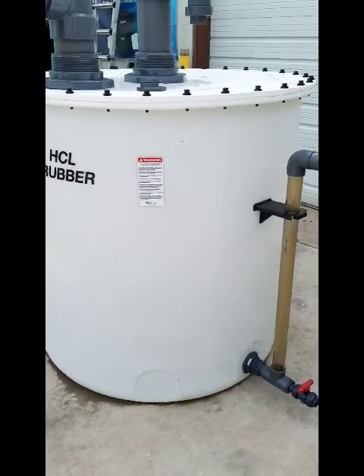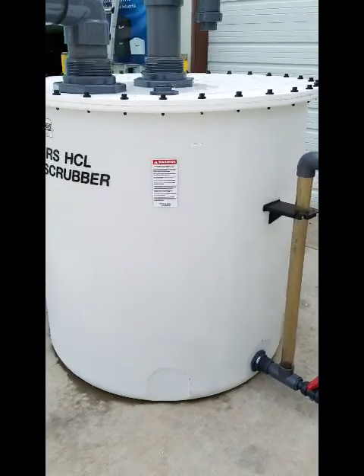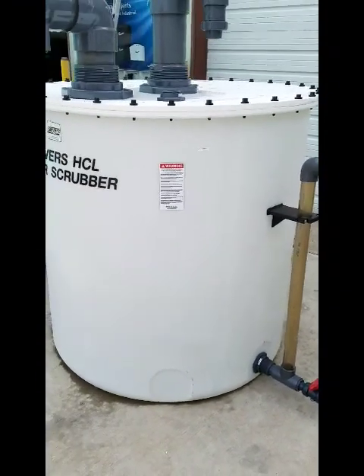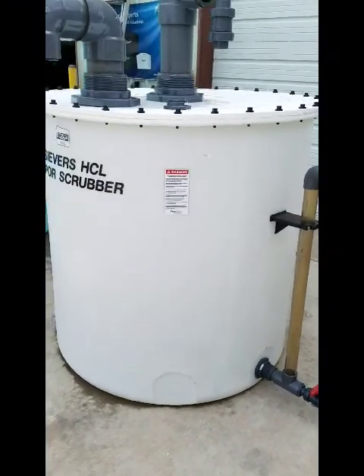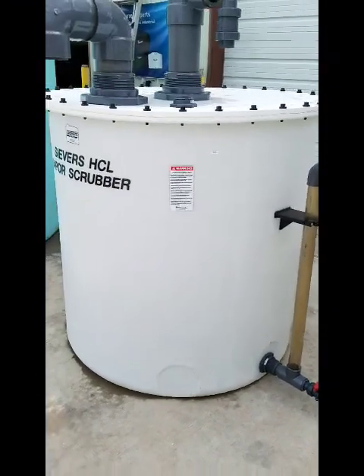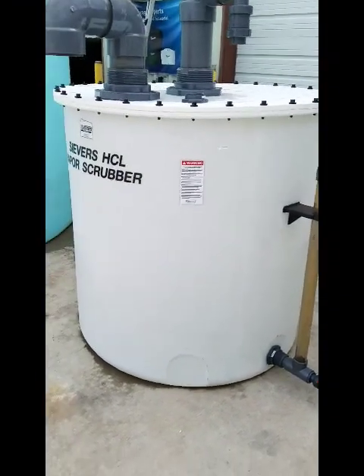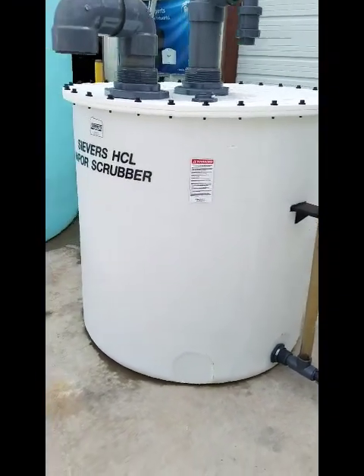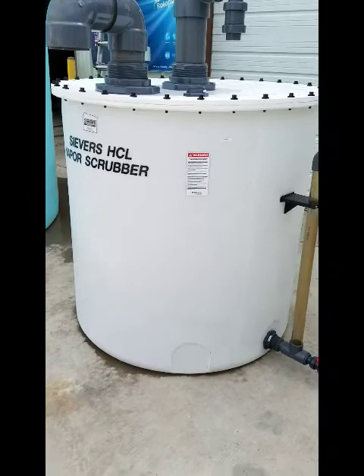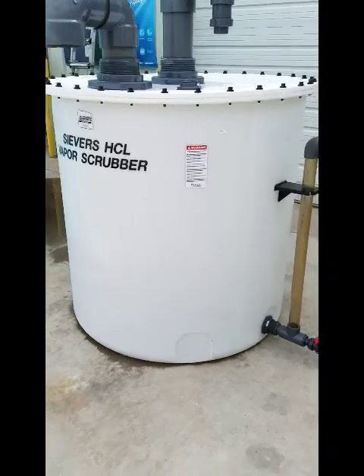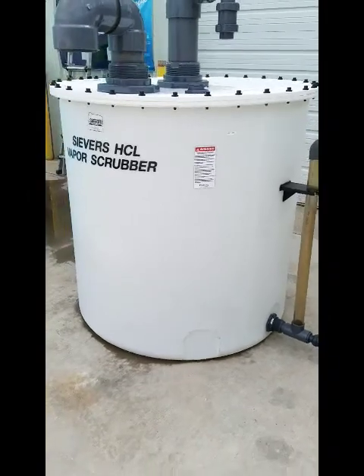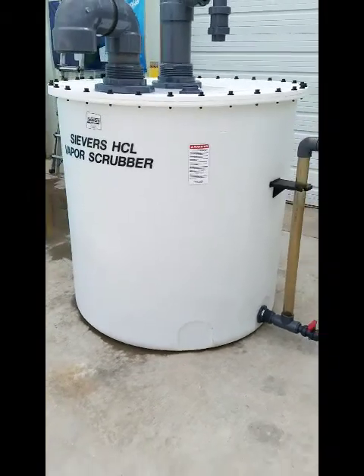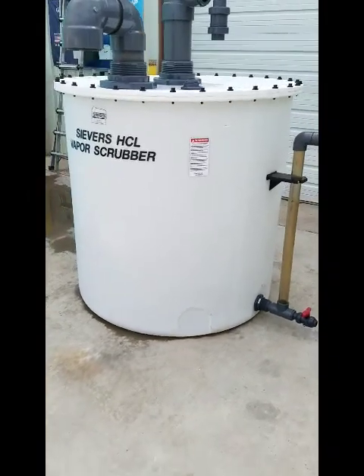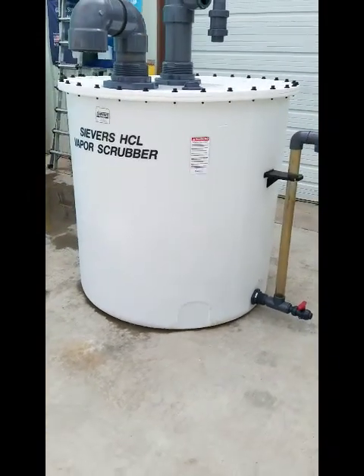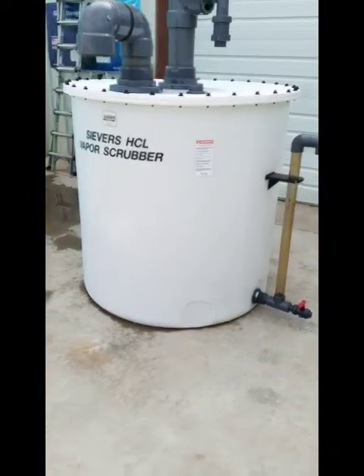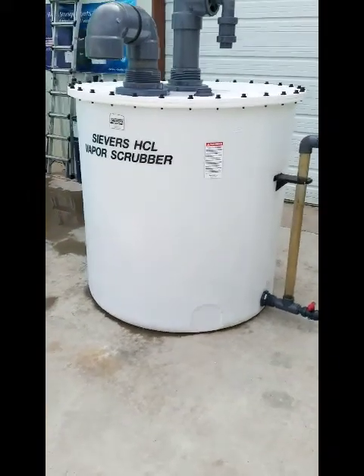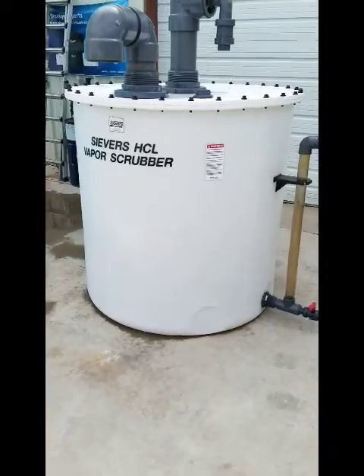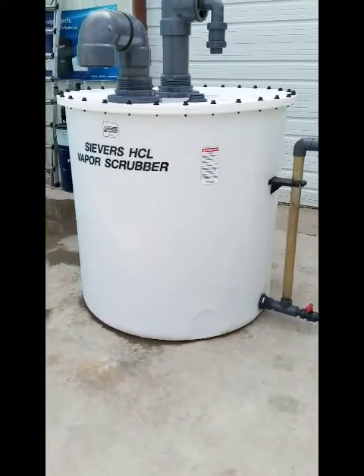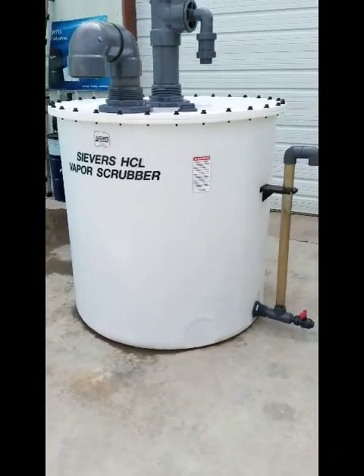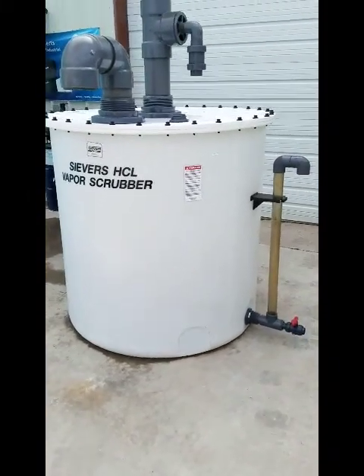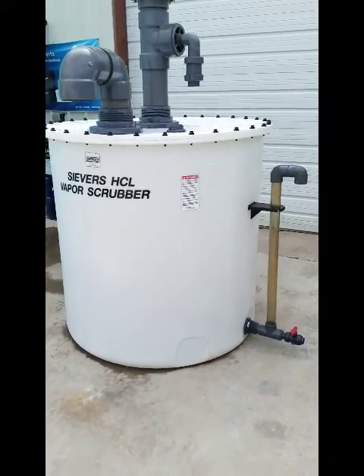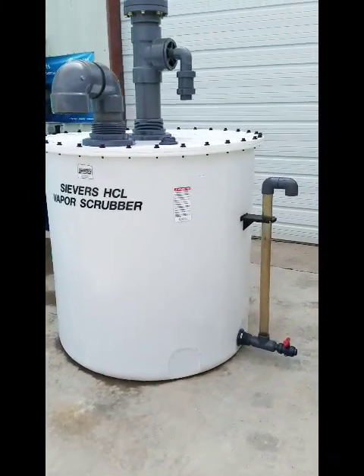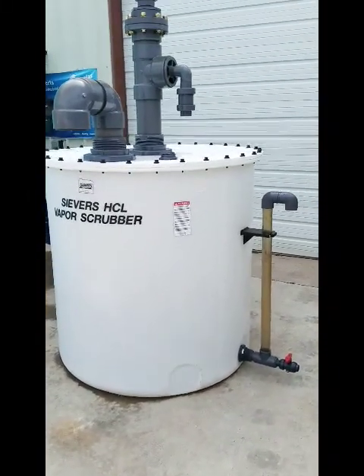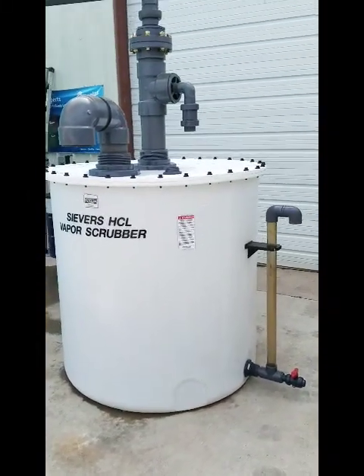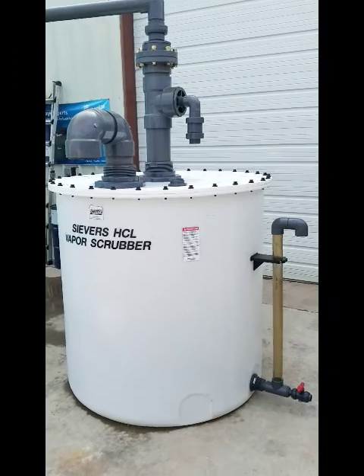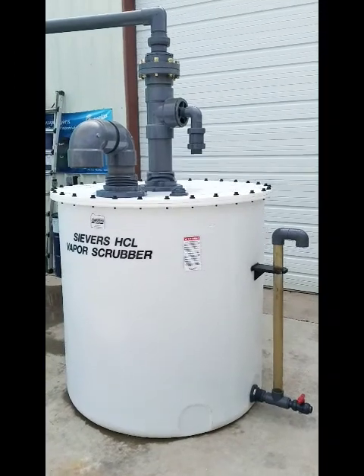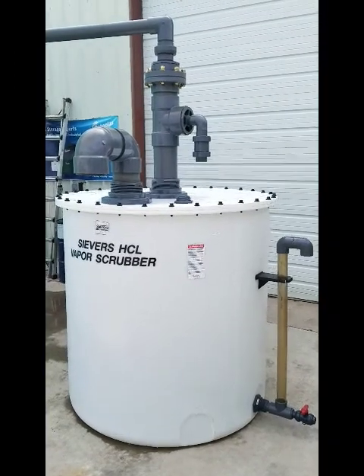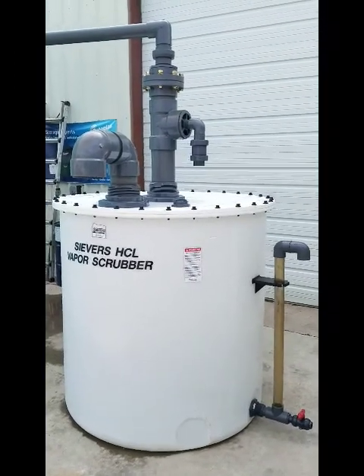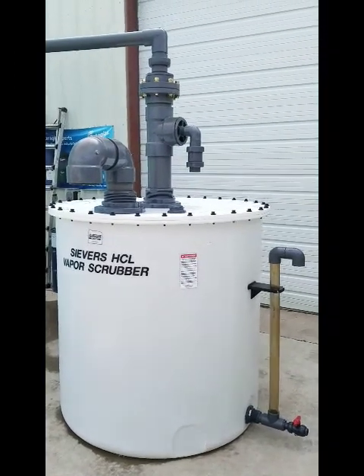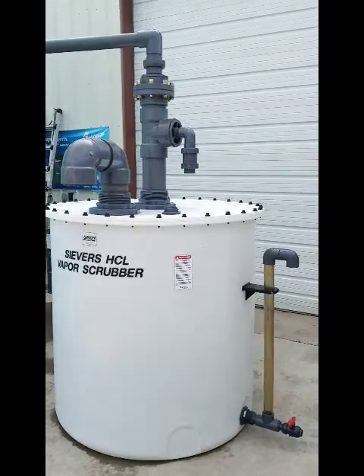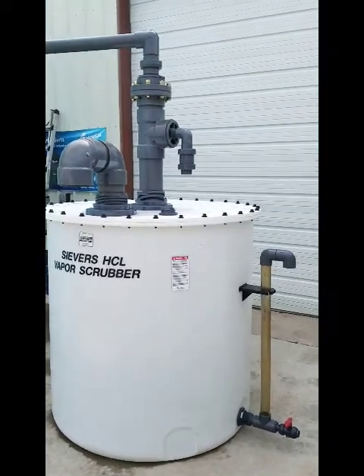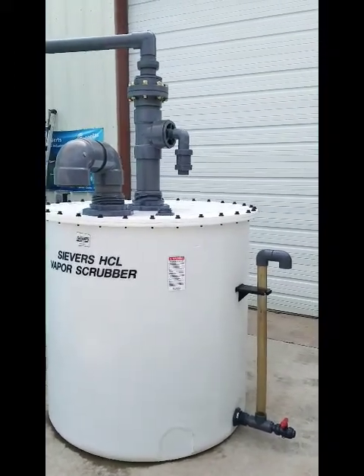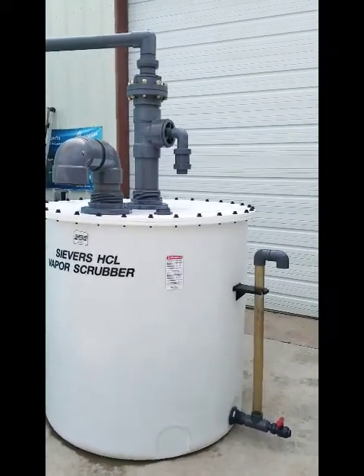The entire system is made out of high-density polyethylene and polyethylene bolts, with Schedule 80 PVC fittings elsewhere.